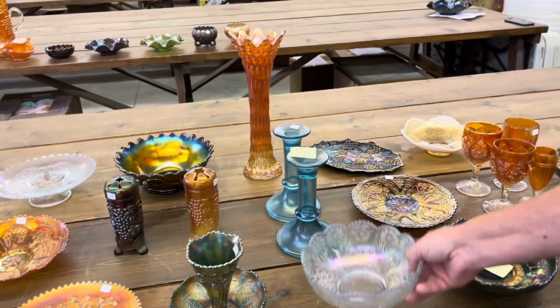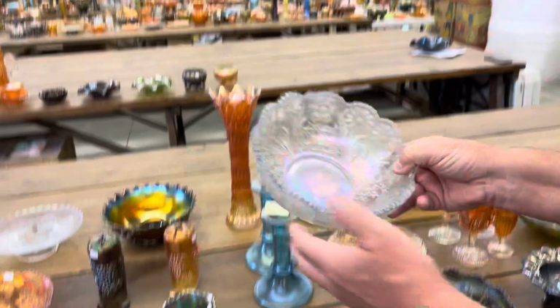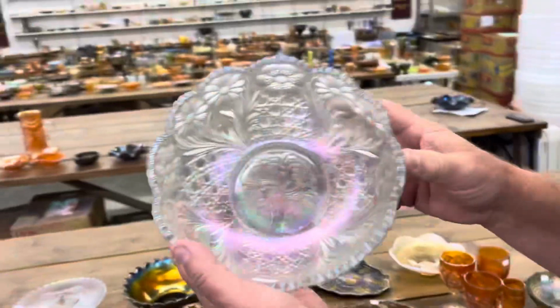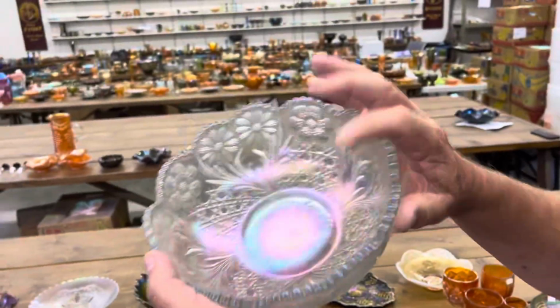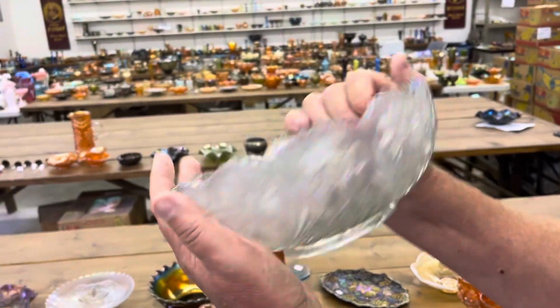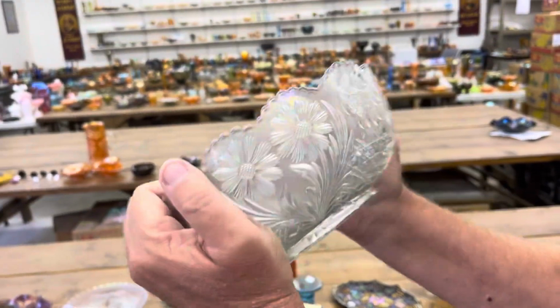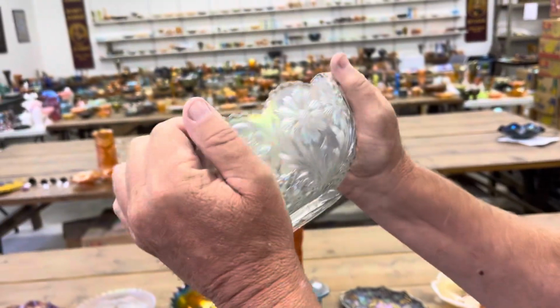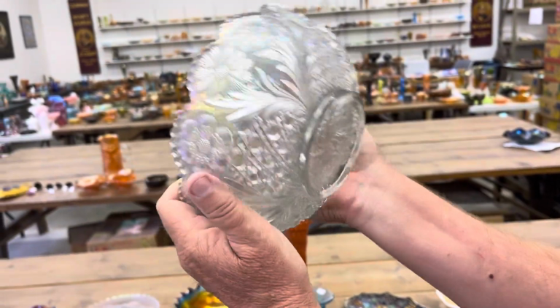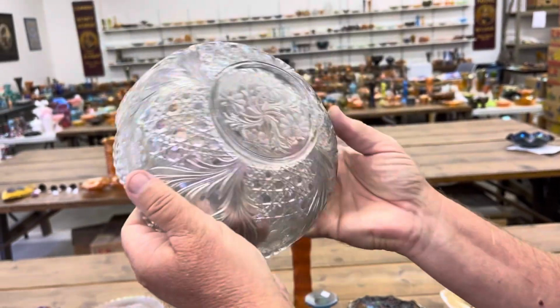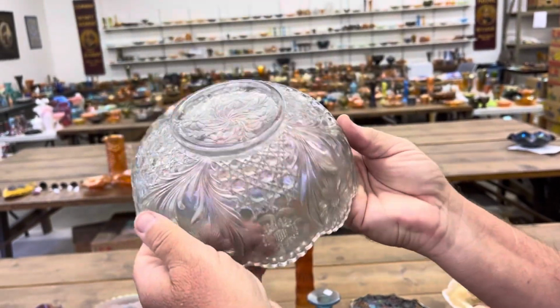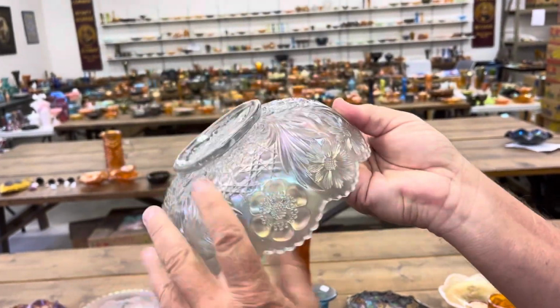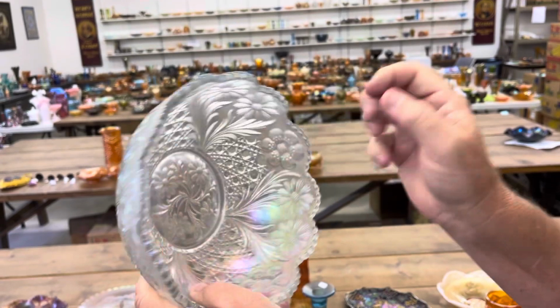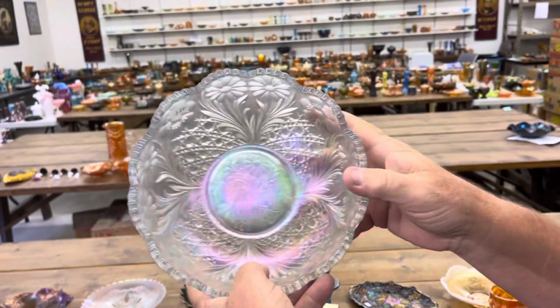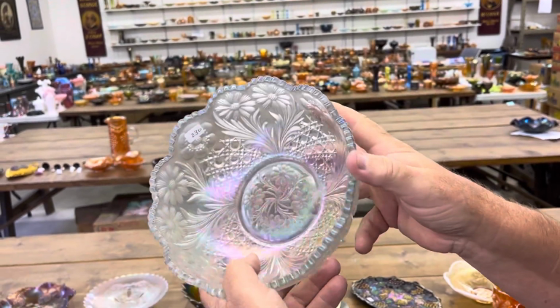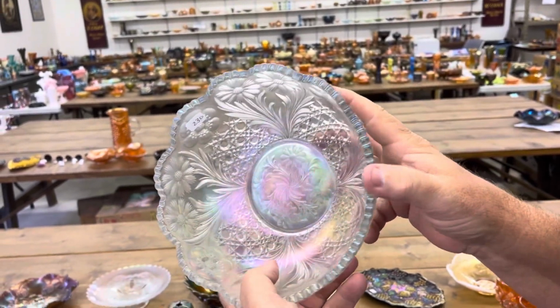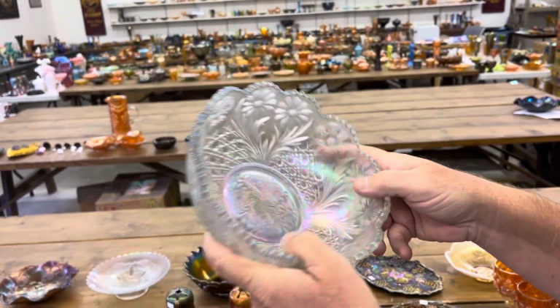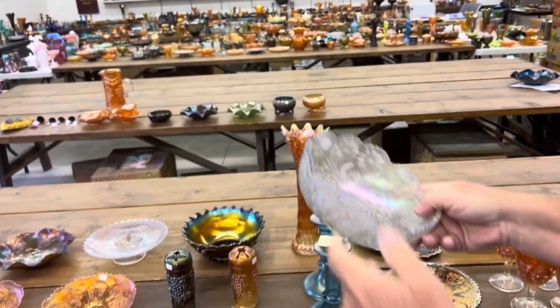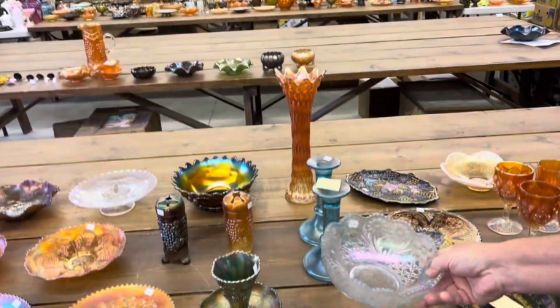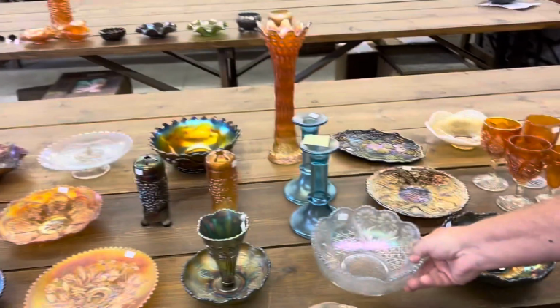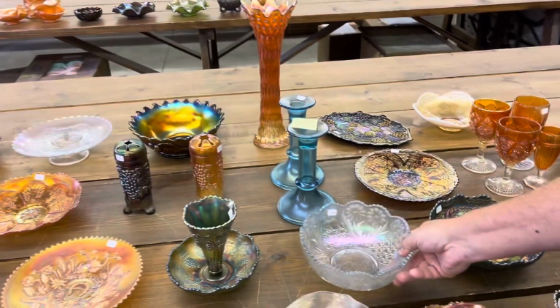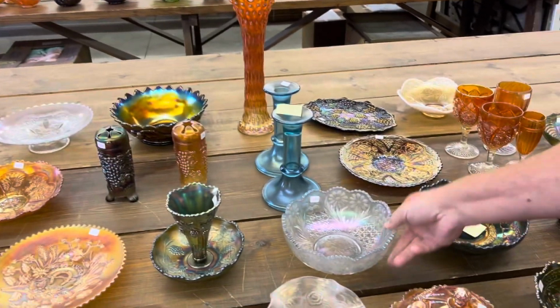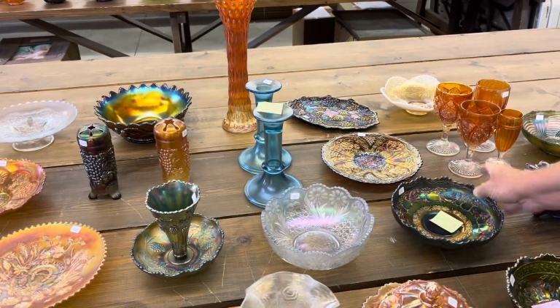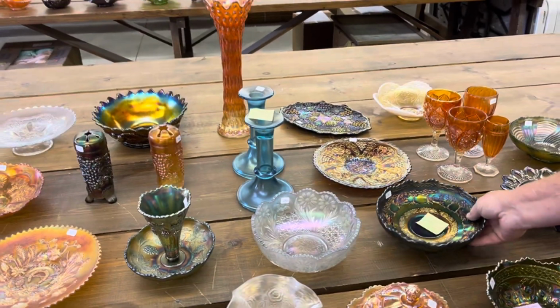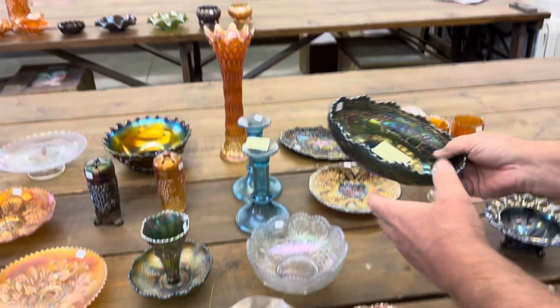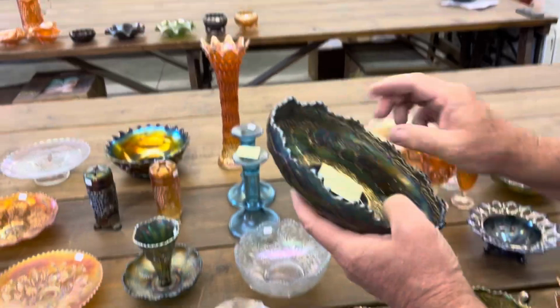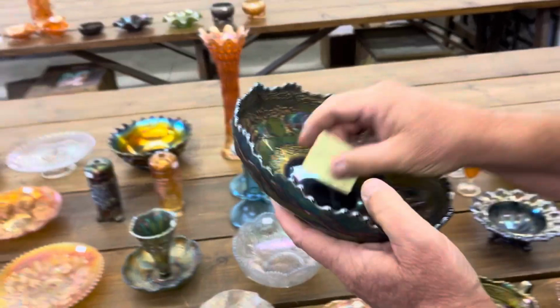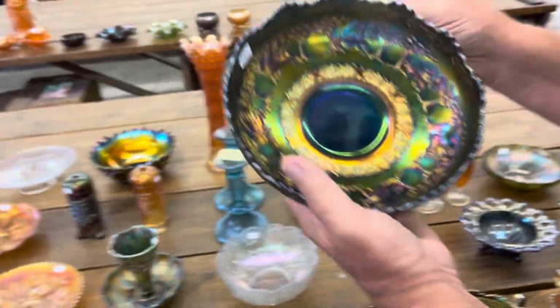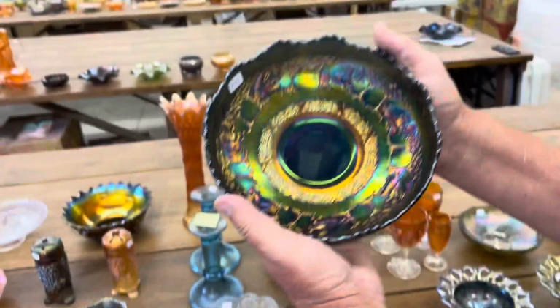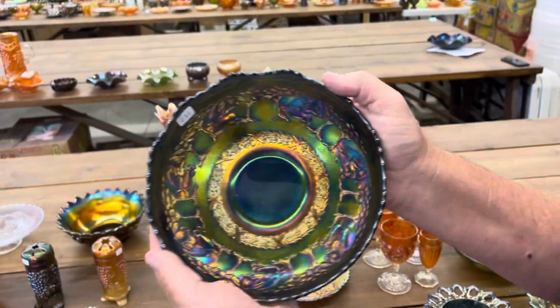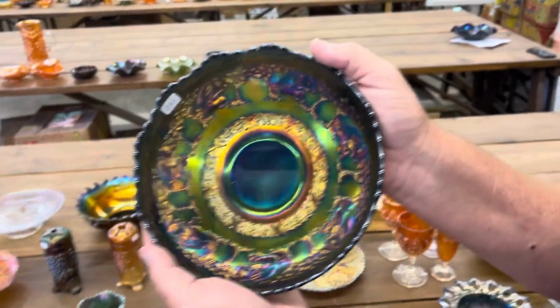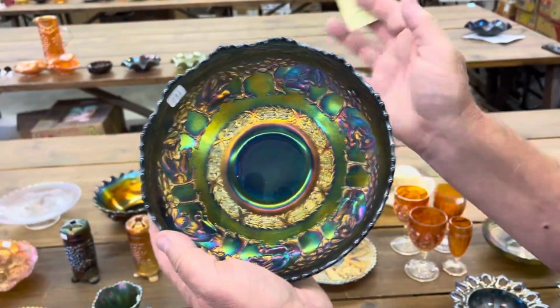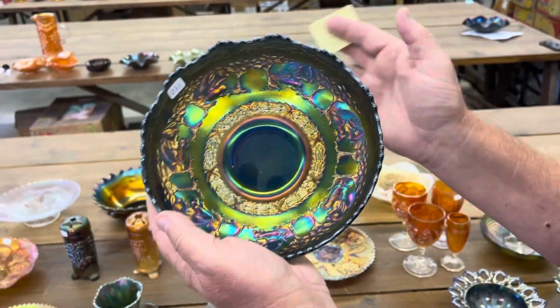Cosmos and Cane, deep brown bowl in white. This is really pretty. It is gorgeous — this is a rare pattern.